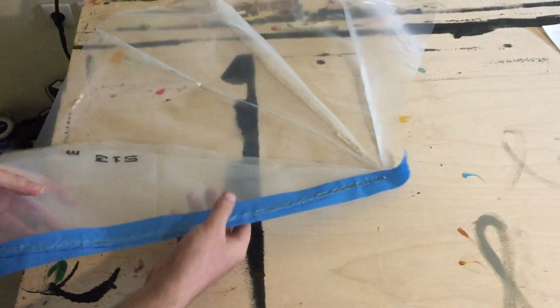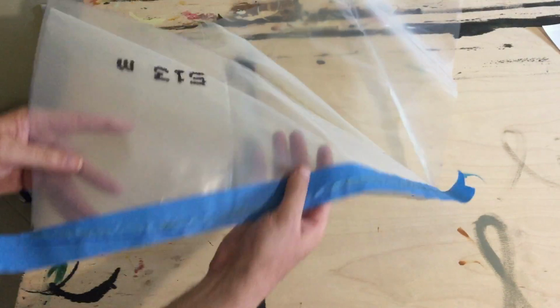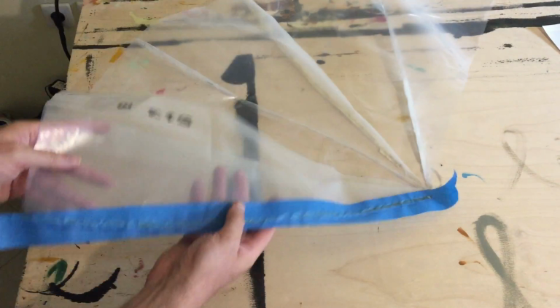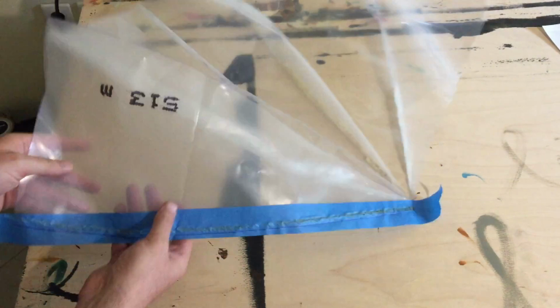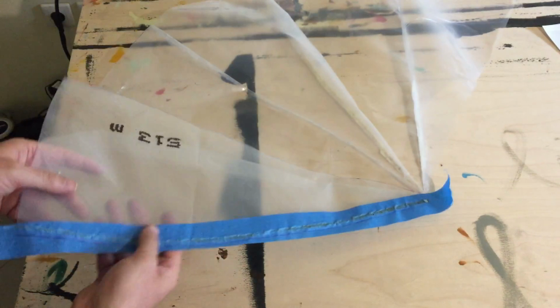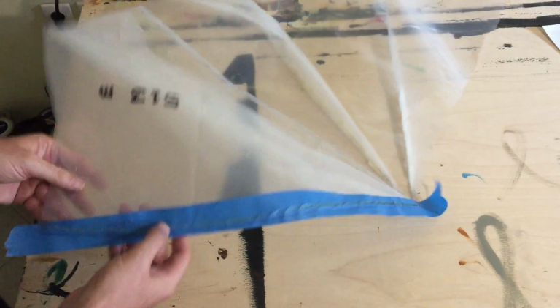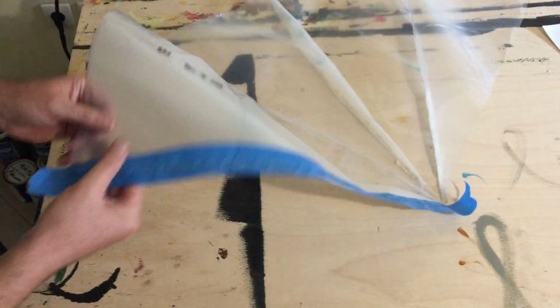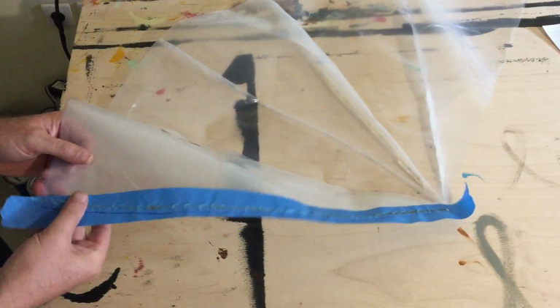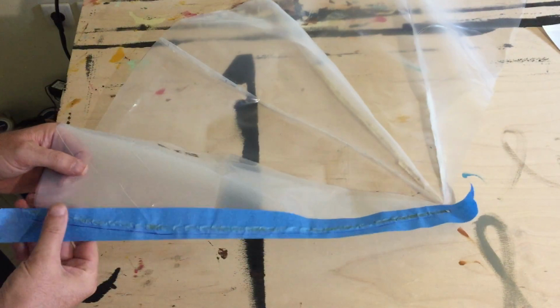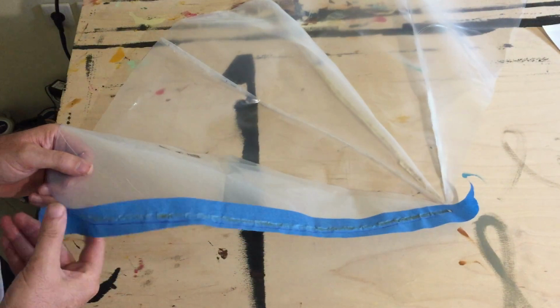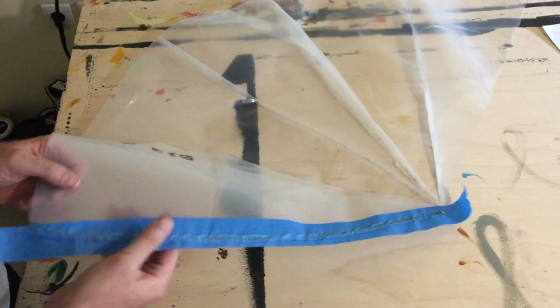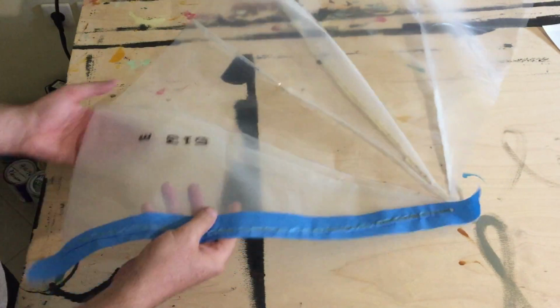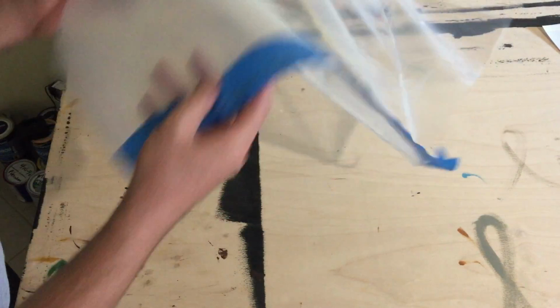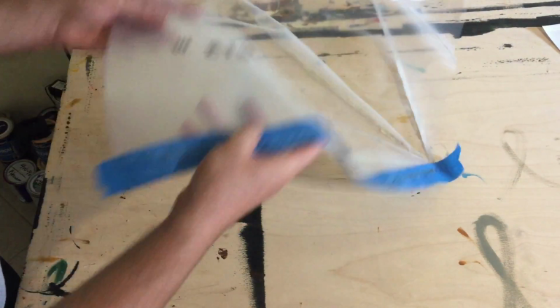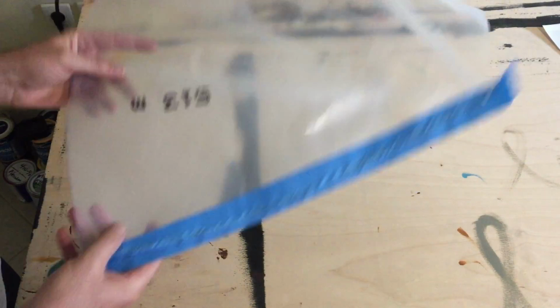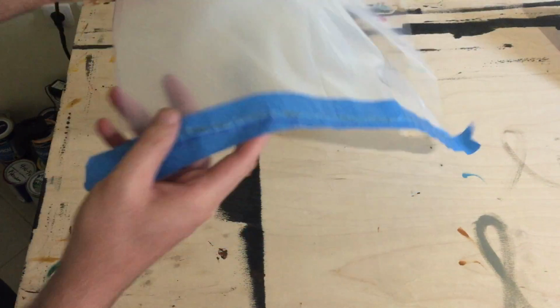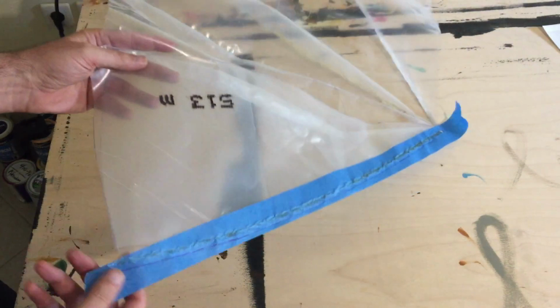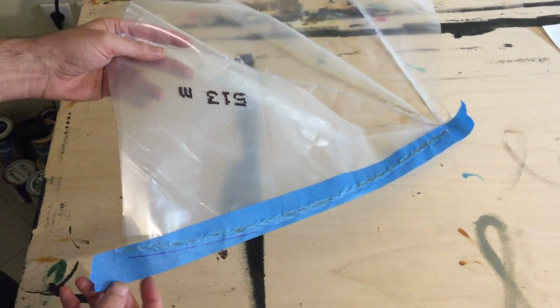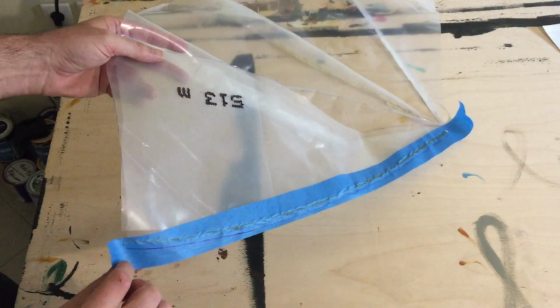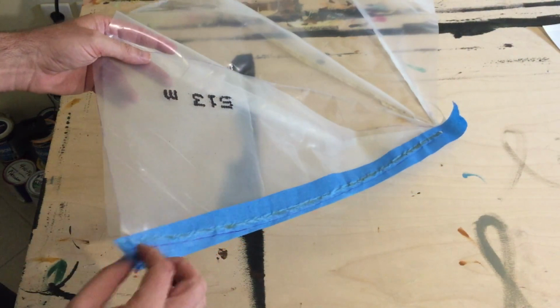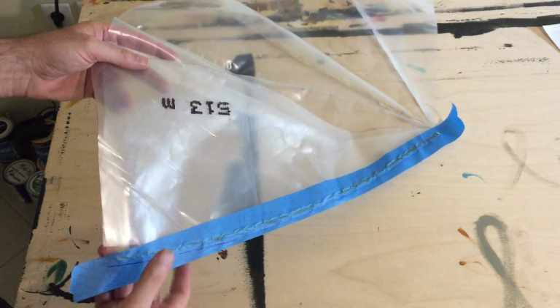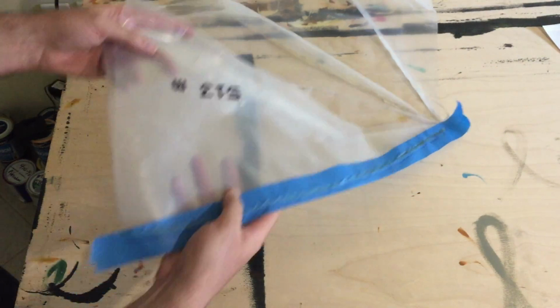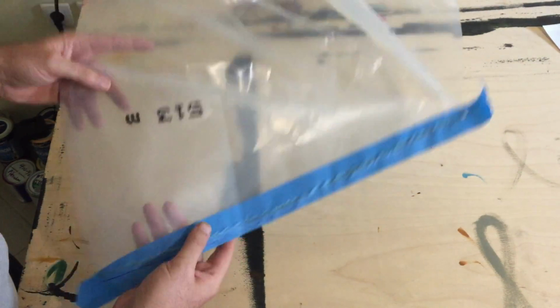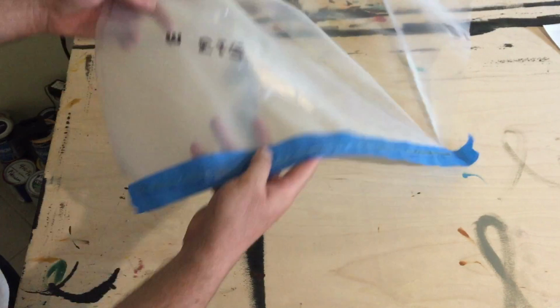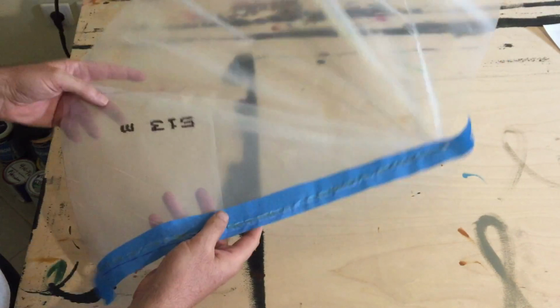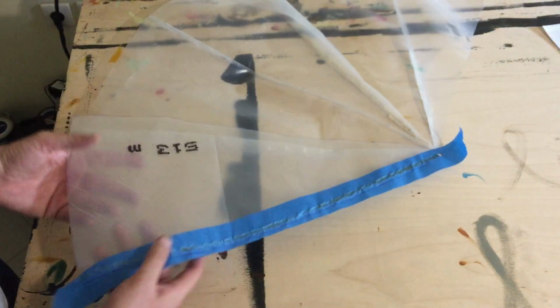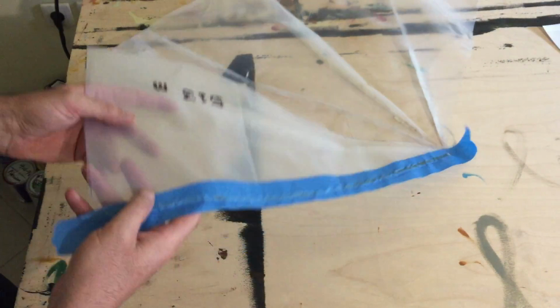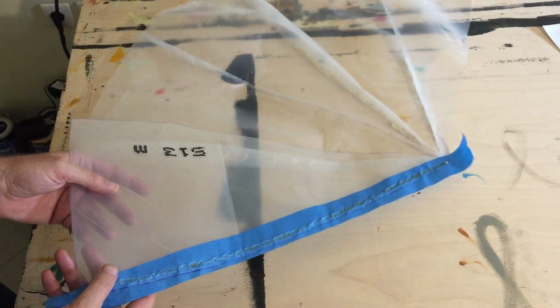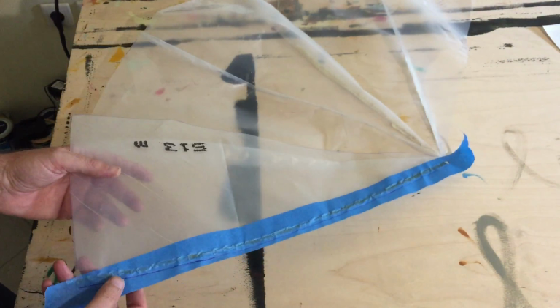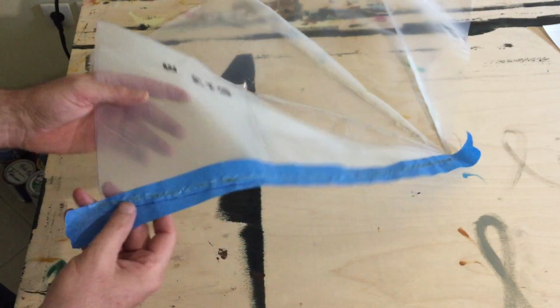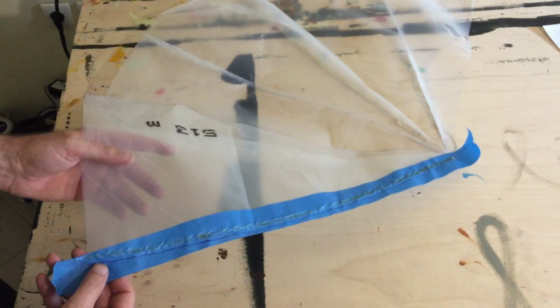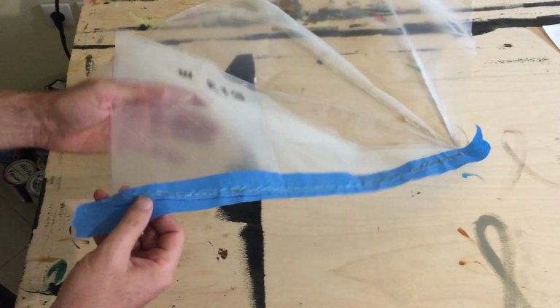Before you take the tape off, that will allow for you to take the tape off easily and also gives the full strength of the welding joint.